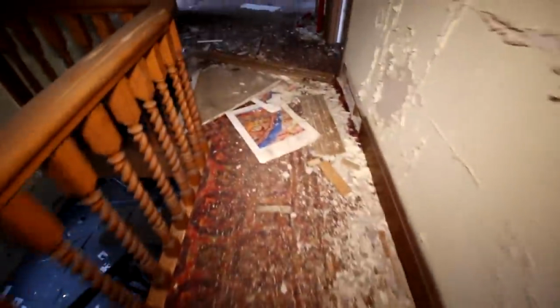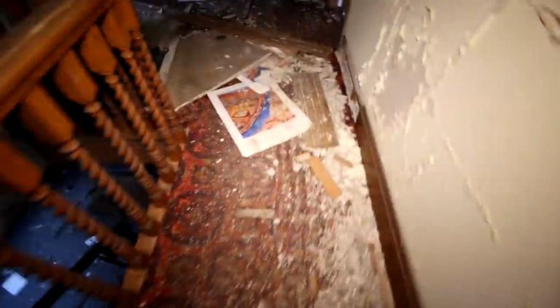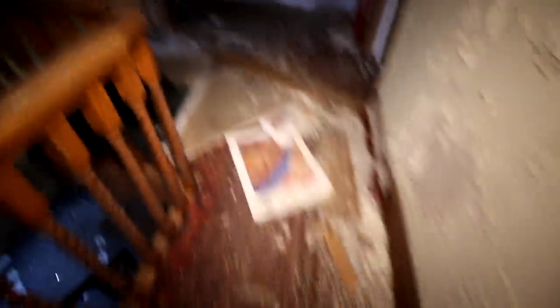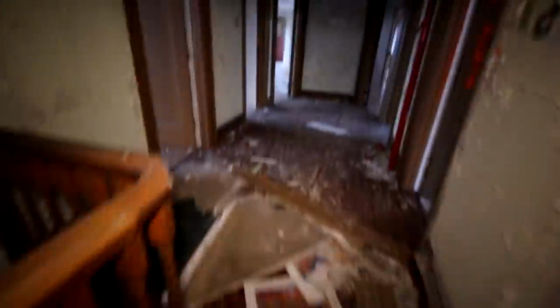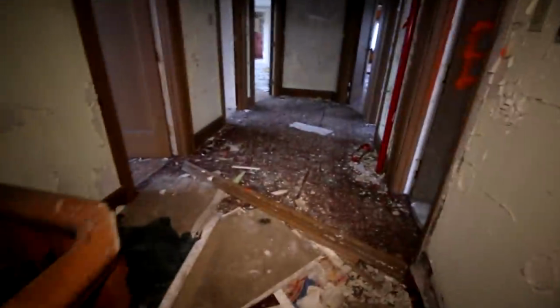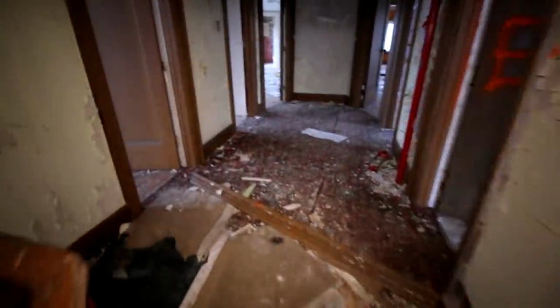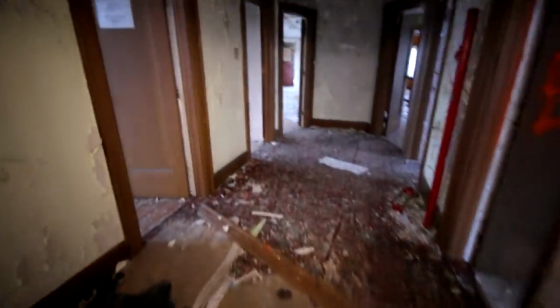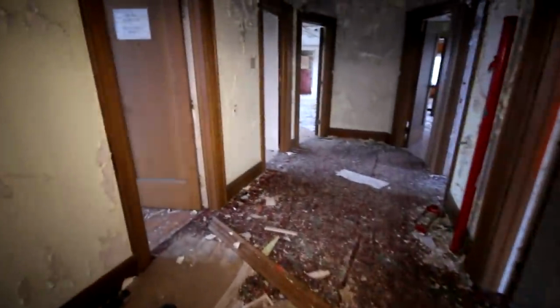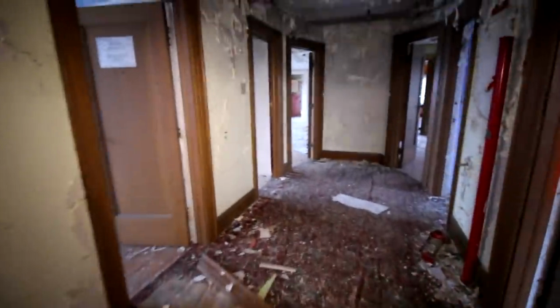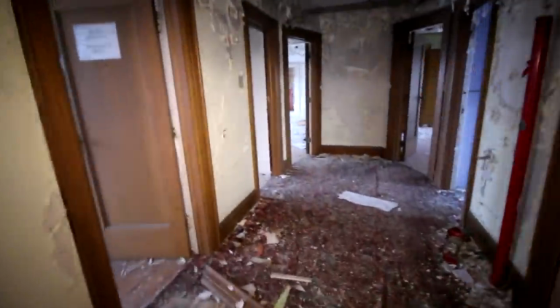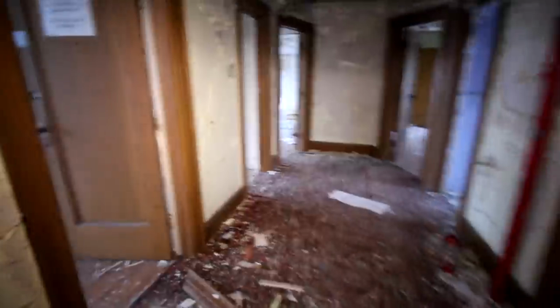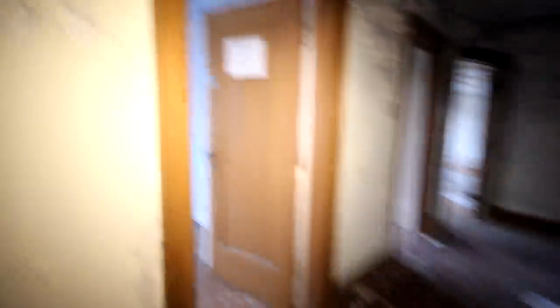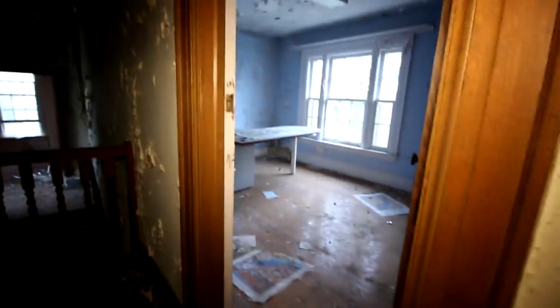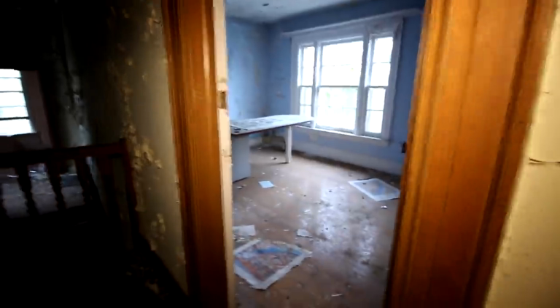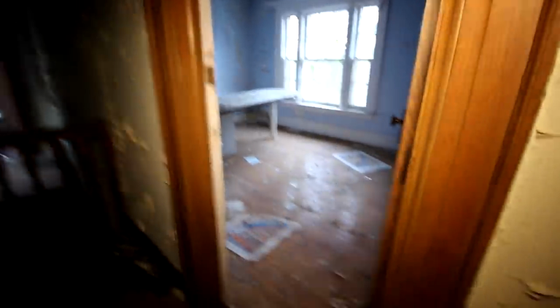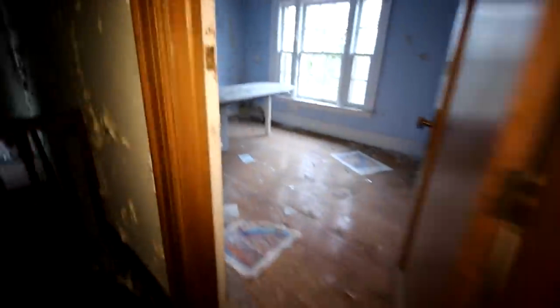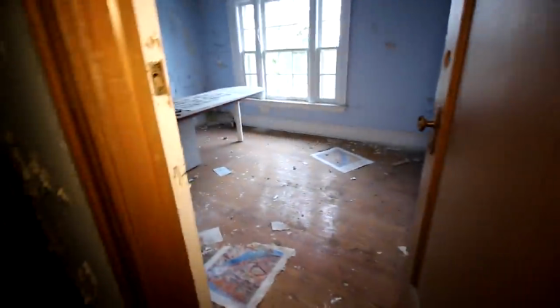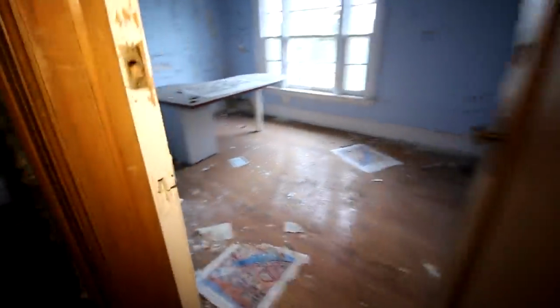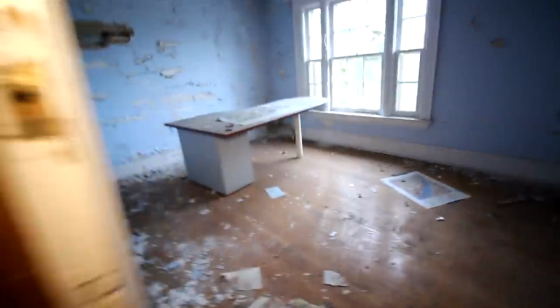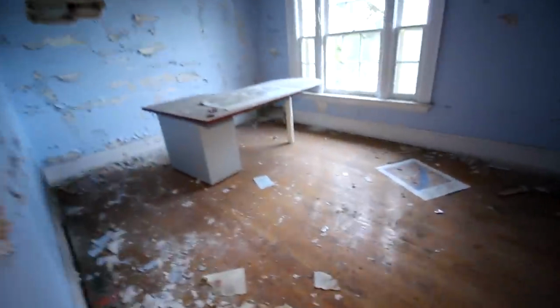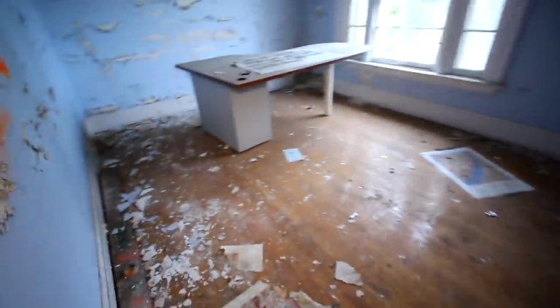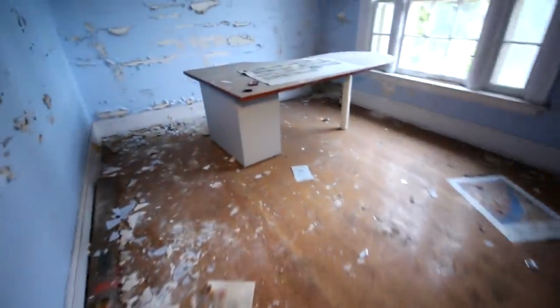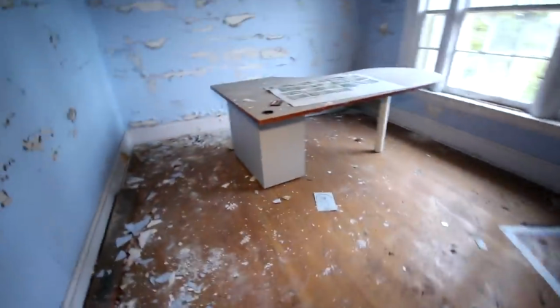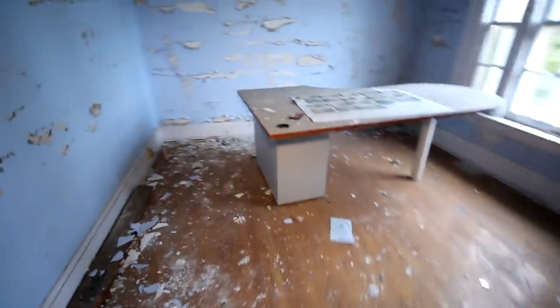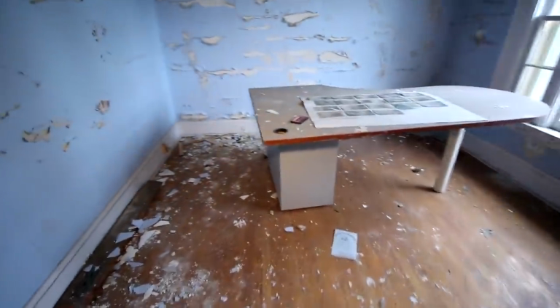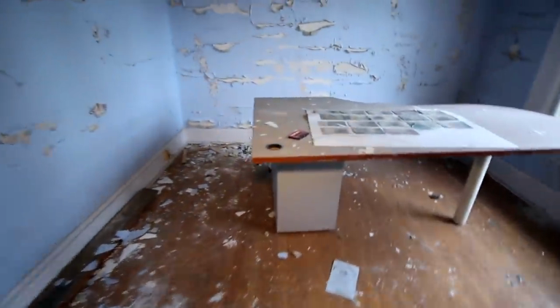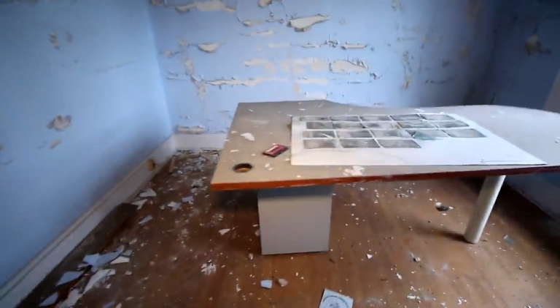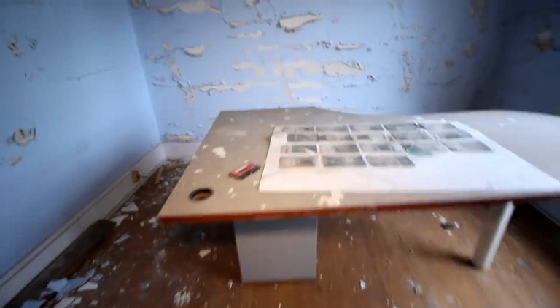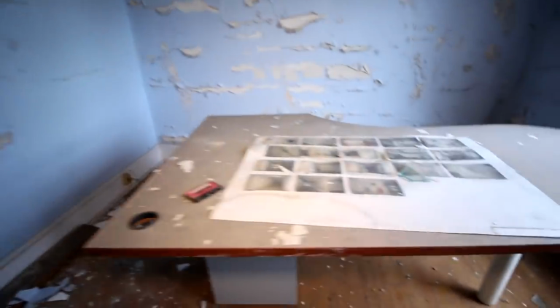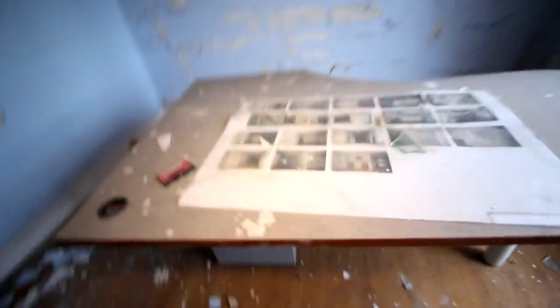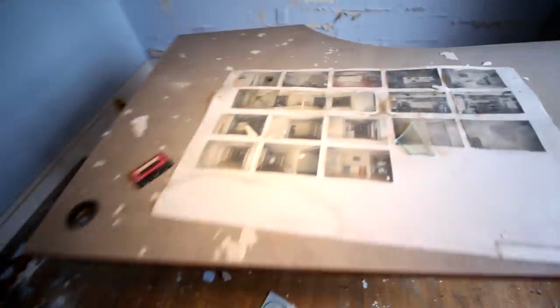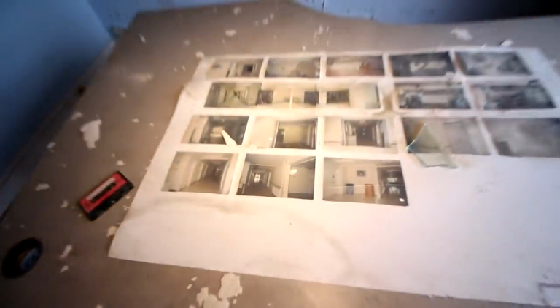Continuing on — we've got an old picture here. Oh cool, there's a desk in here. No idea what this is.